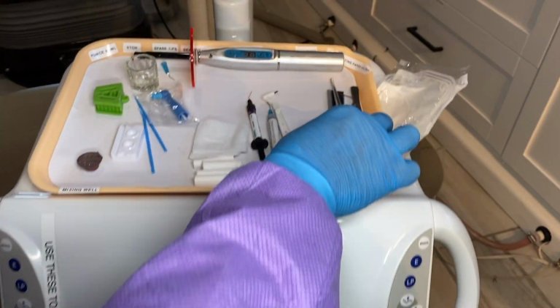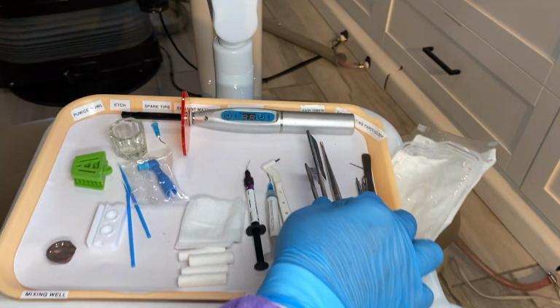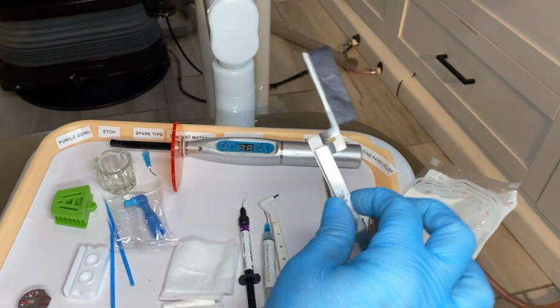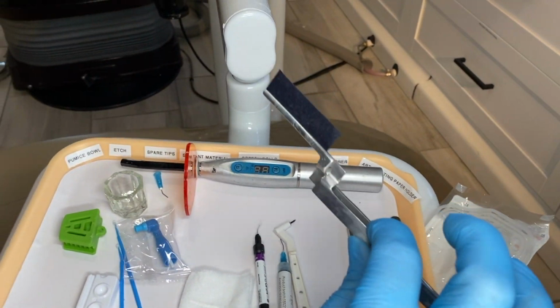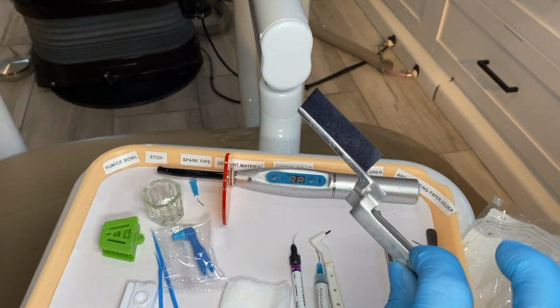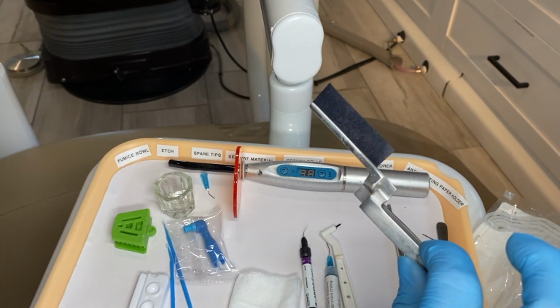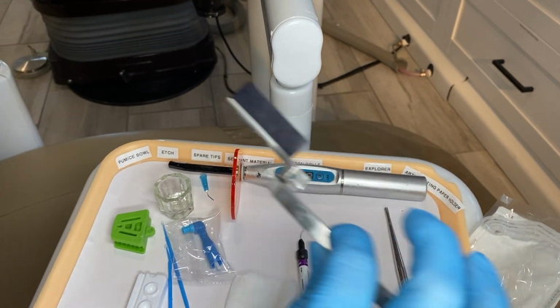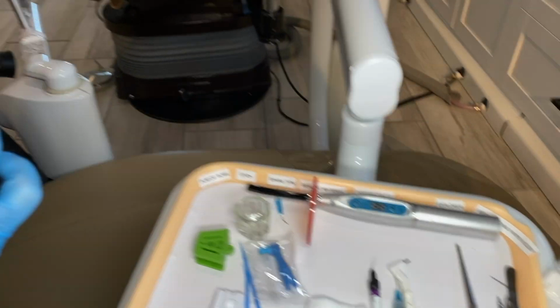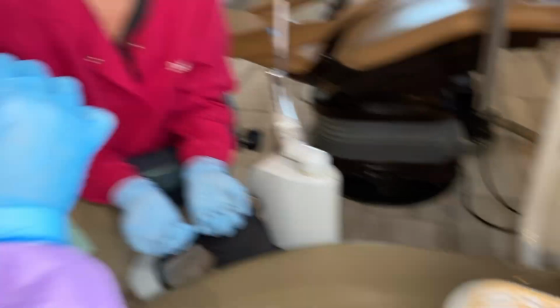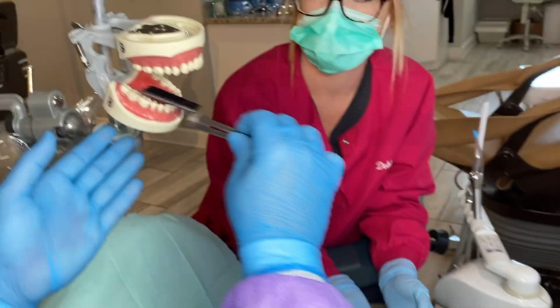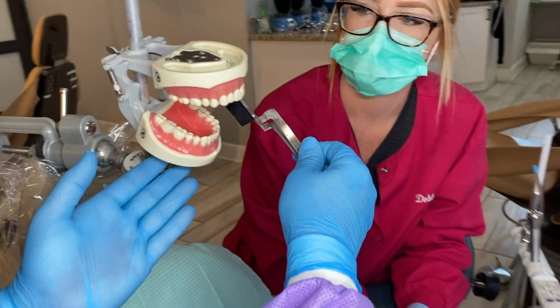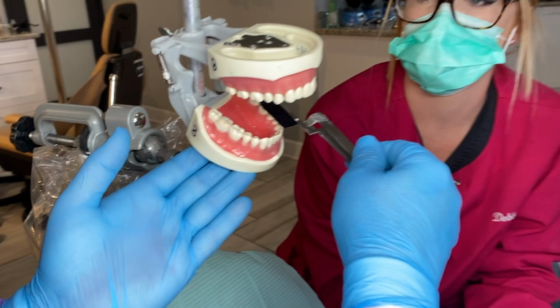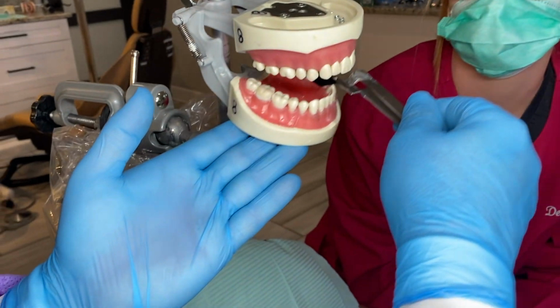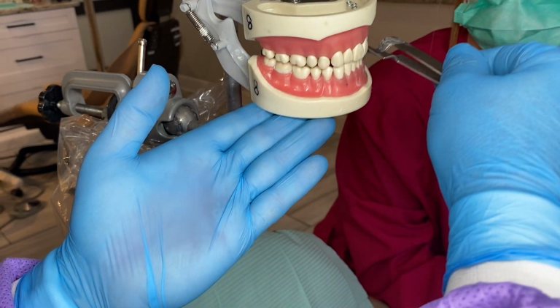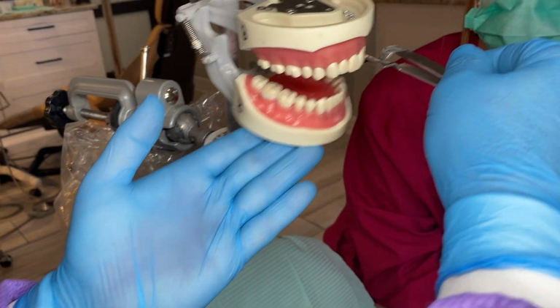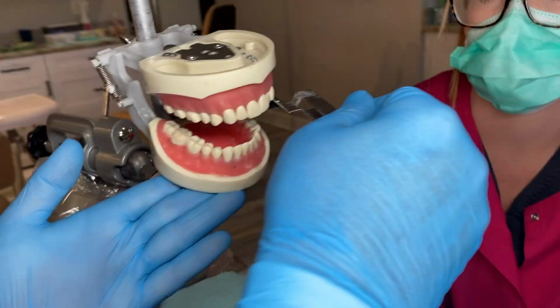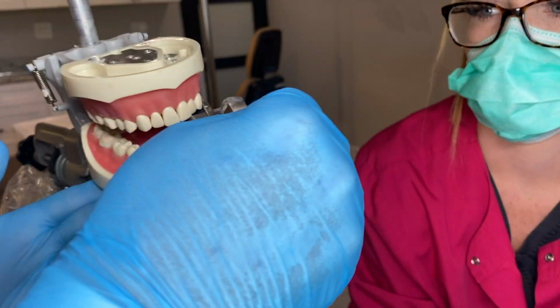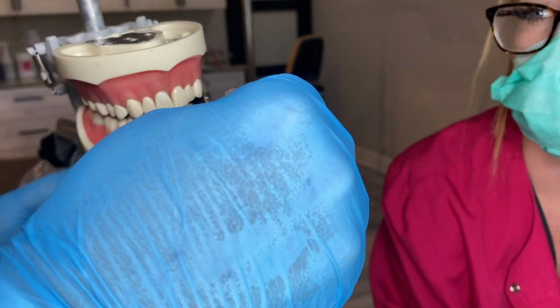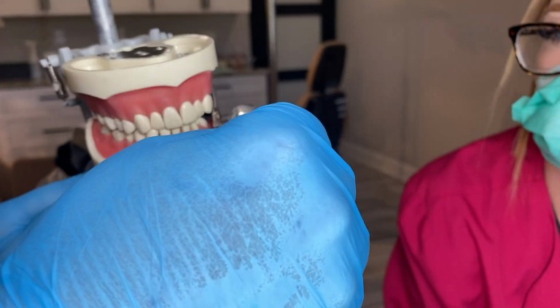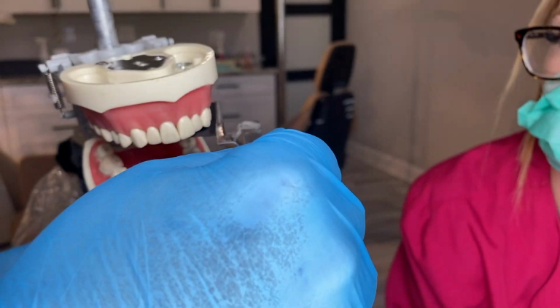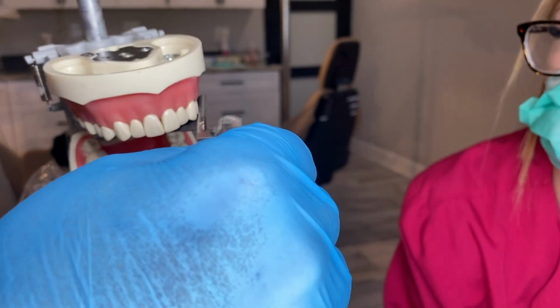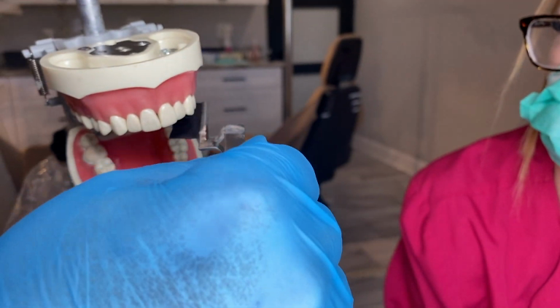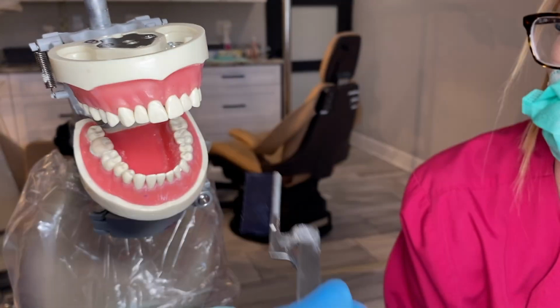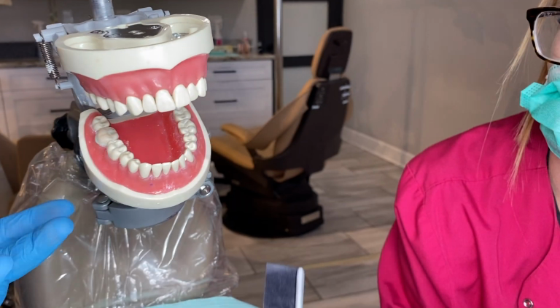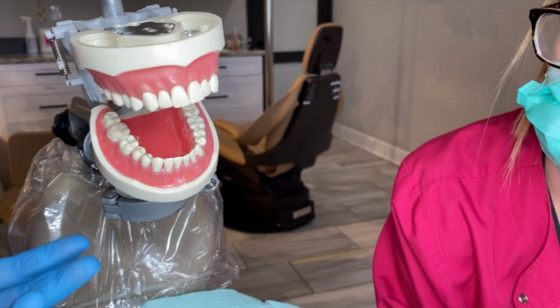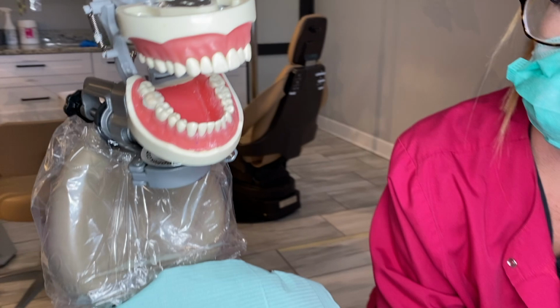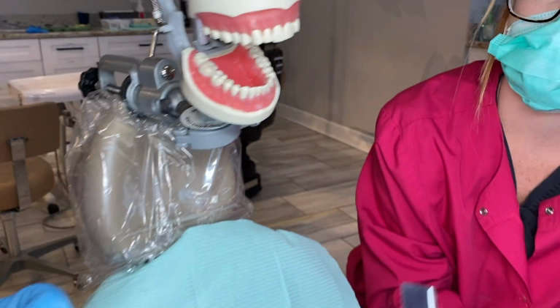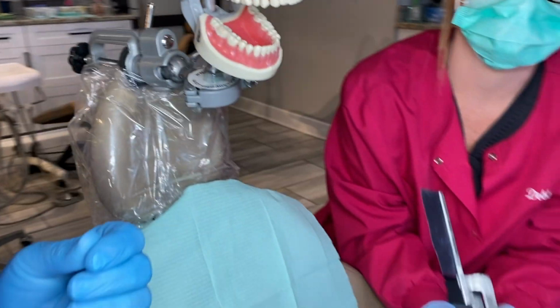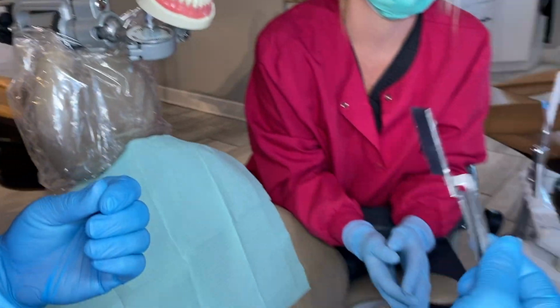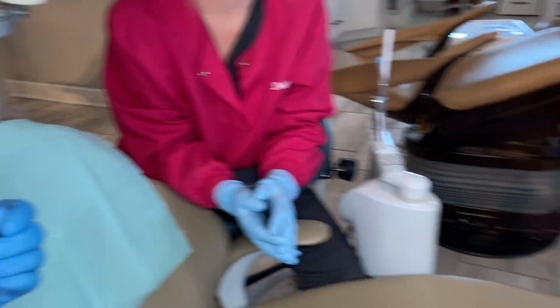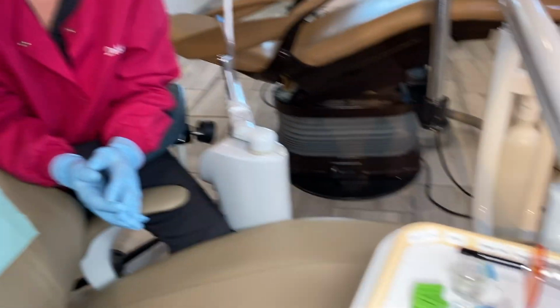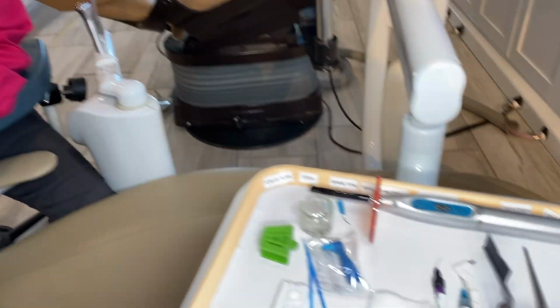This is our articulating paper for when the sealant is done. We tap the teeth — tap, tap, tap — to check the bite and make sure the sealant isn't too high. It's carbon paper.